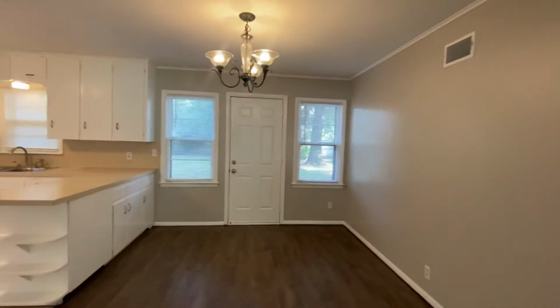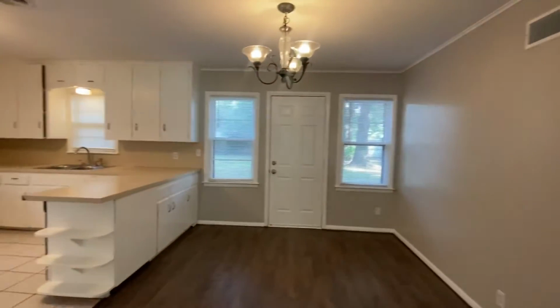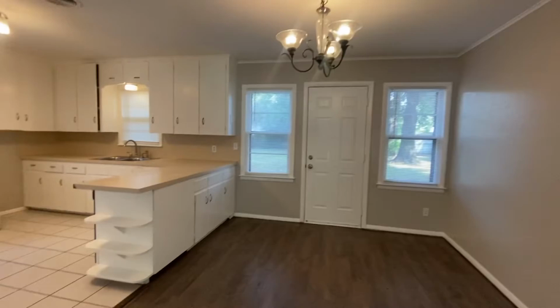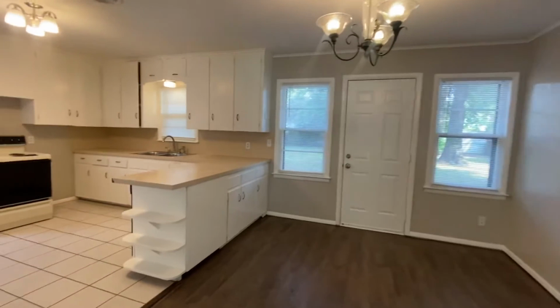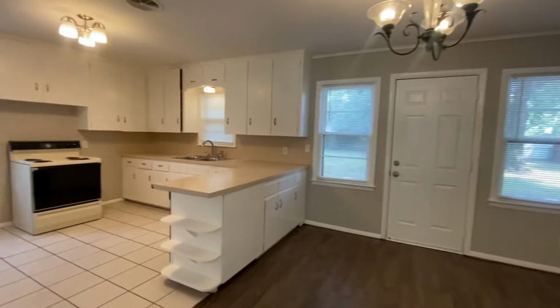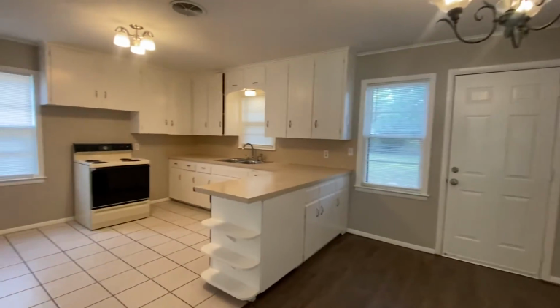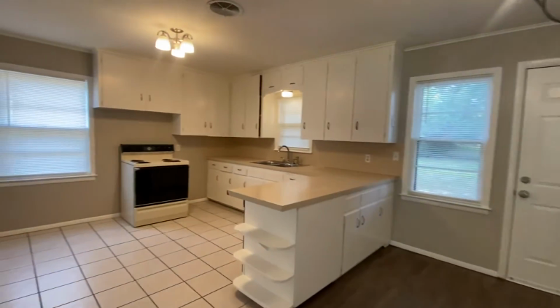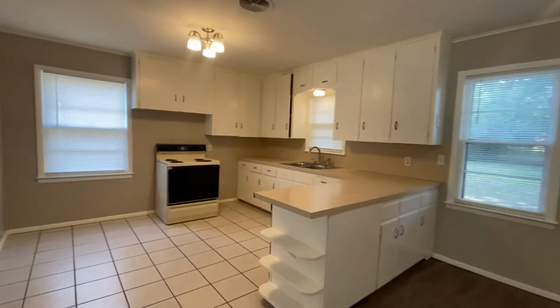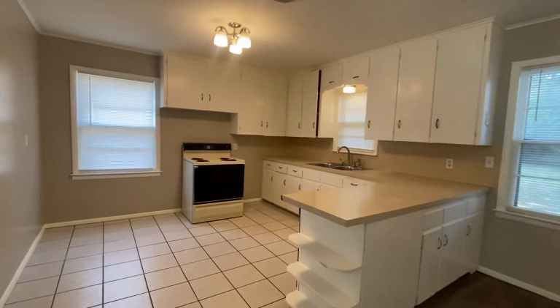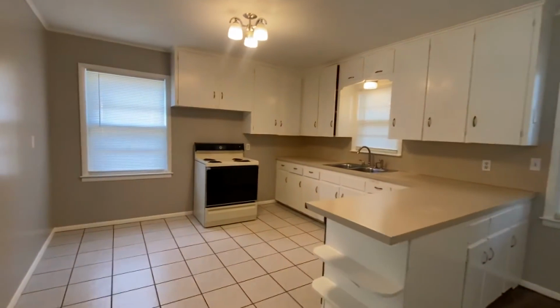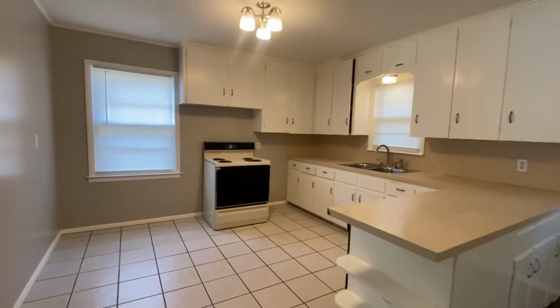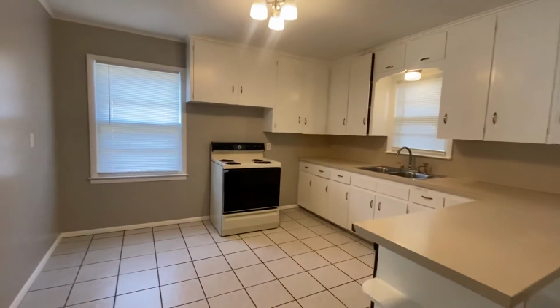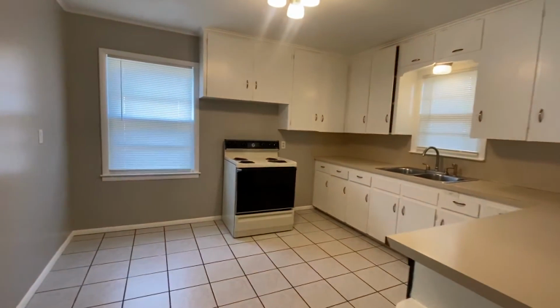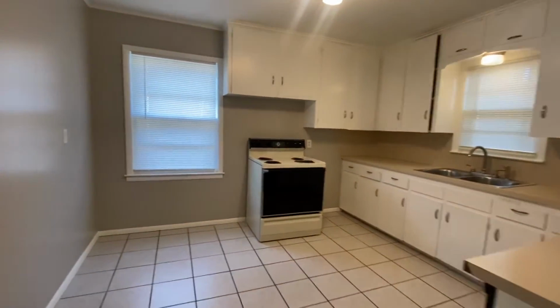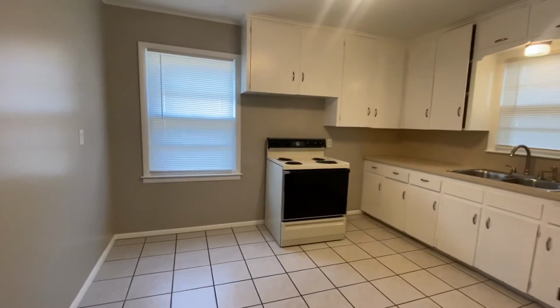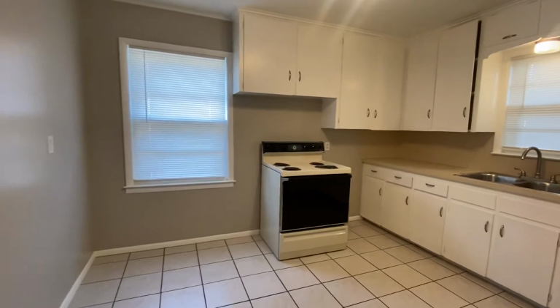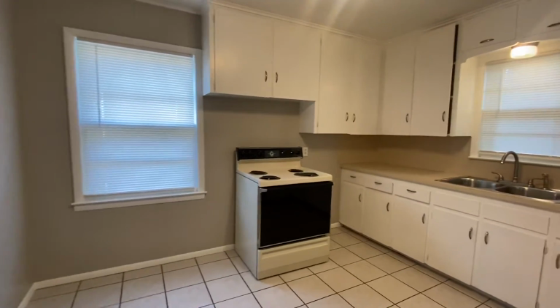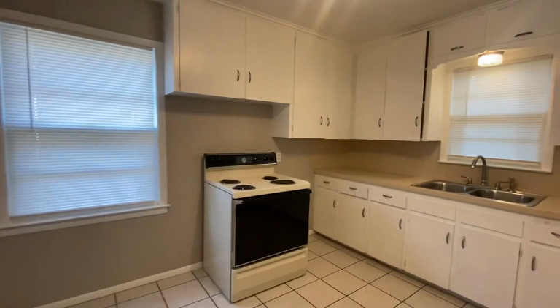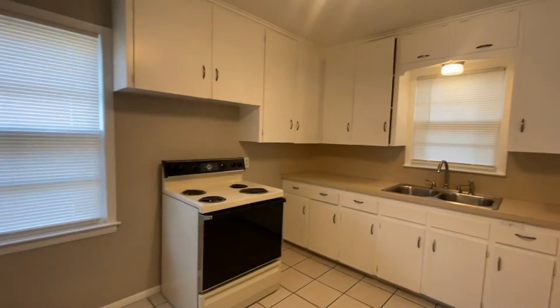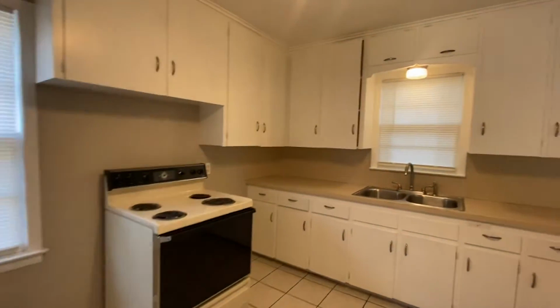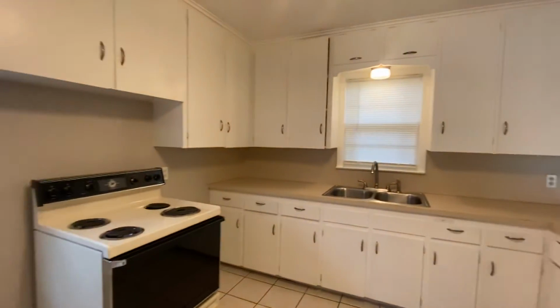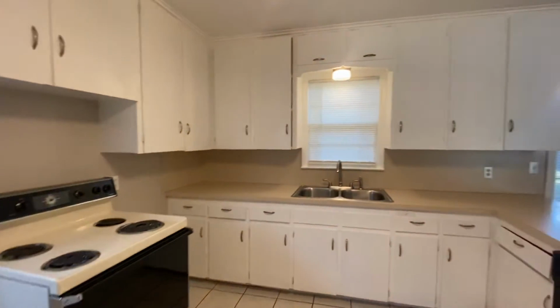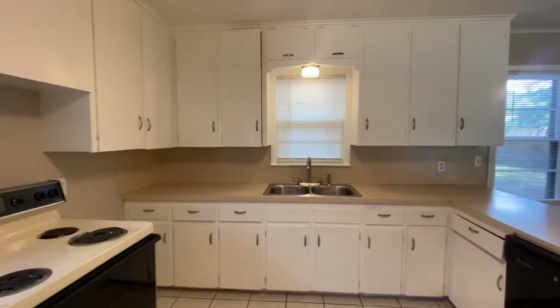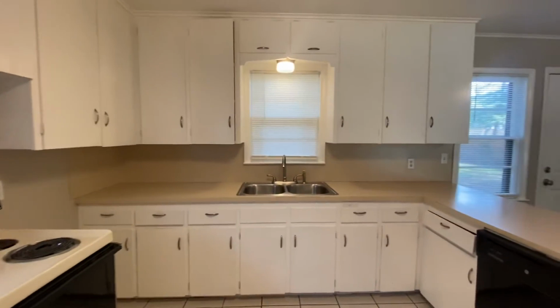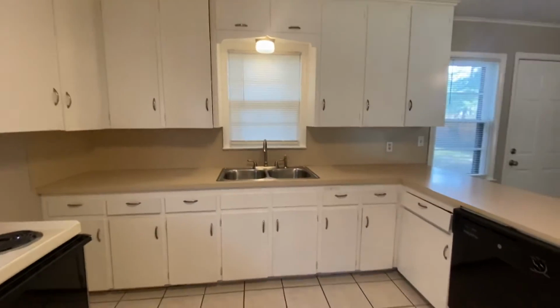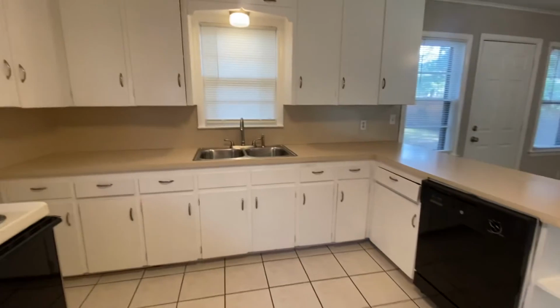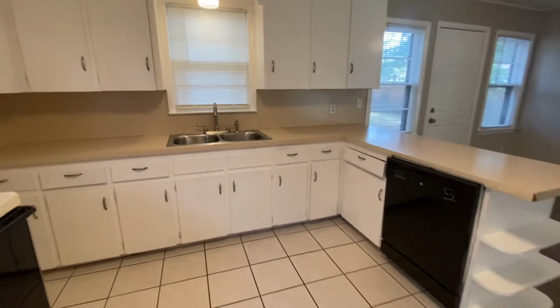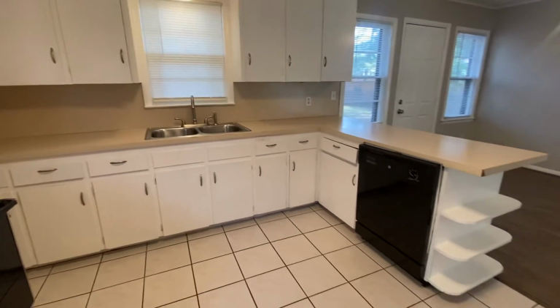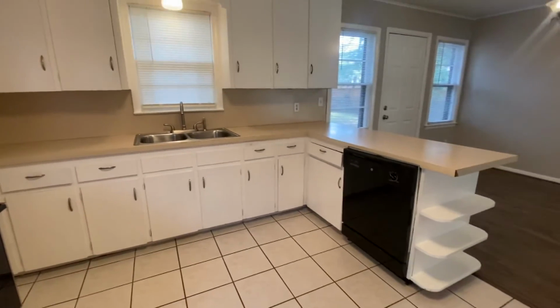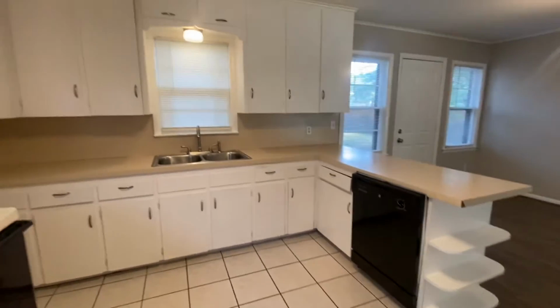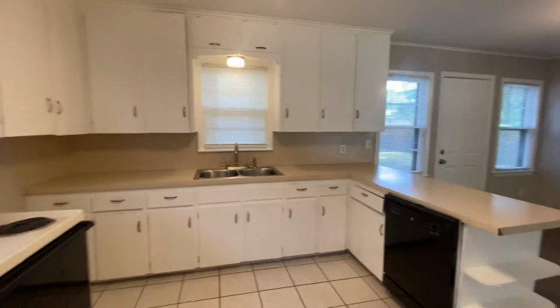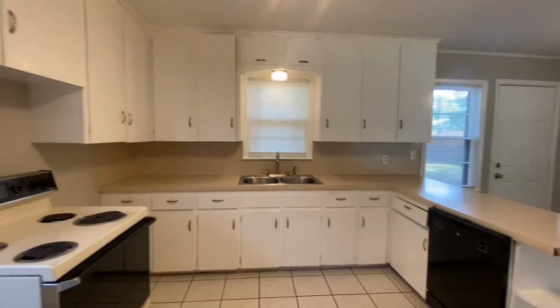This opens up into the kitchen. You do have a stove and dishwasher, but you do need to provide your own refrigerator here. Really nice double sink and lots of cabinets for storage — so much storage here.